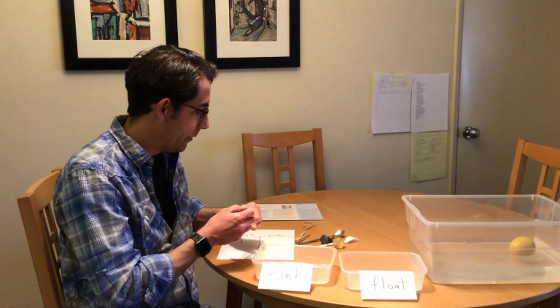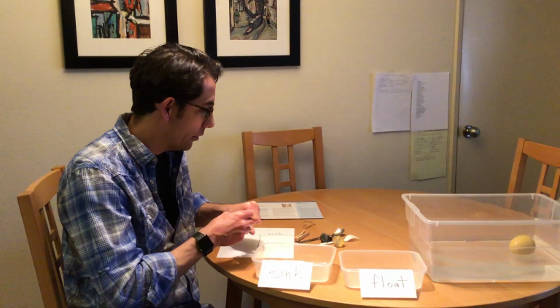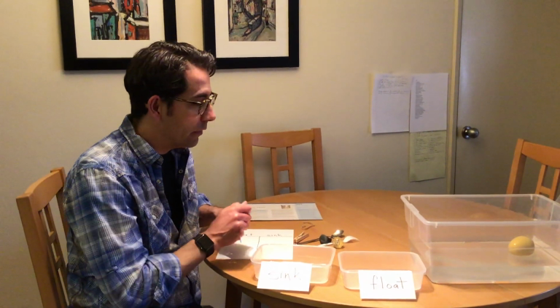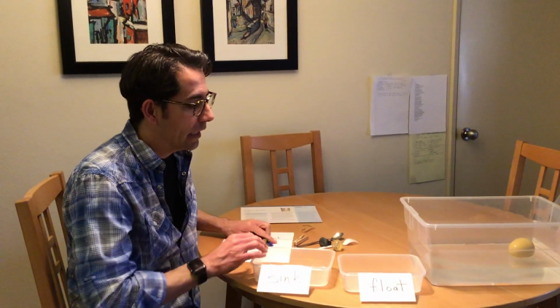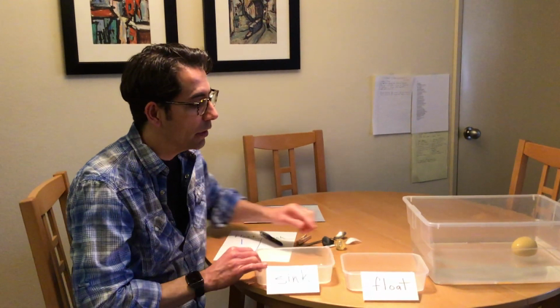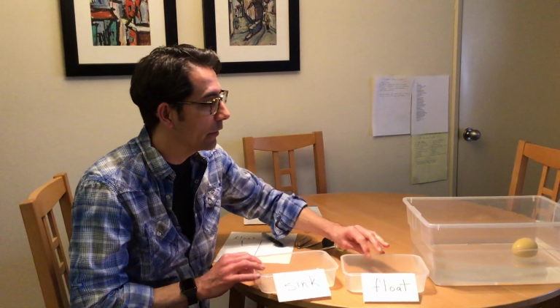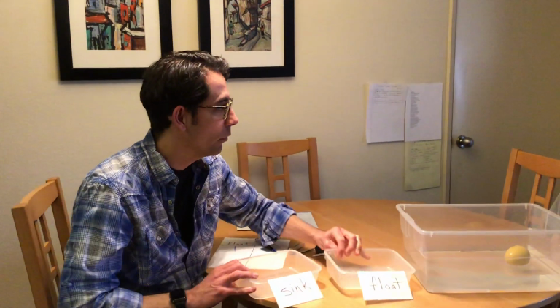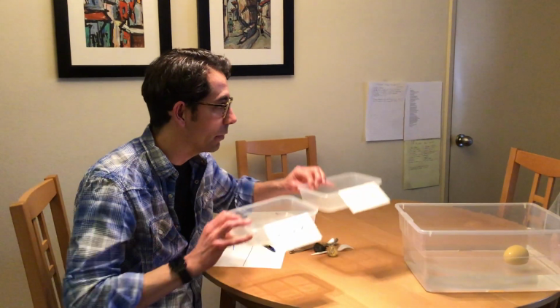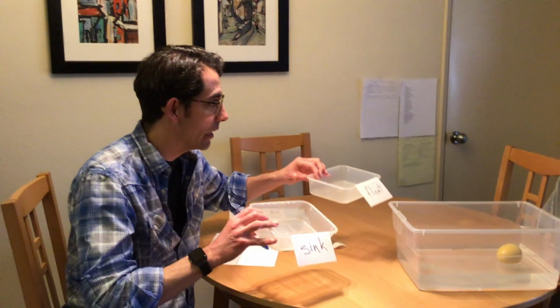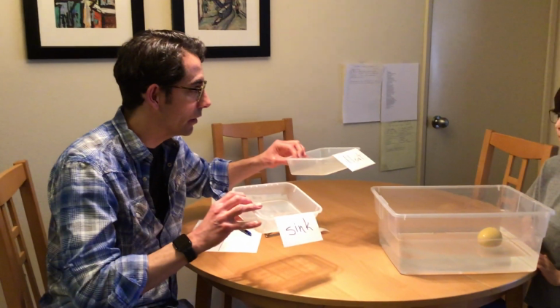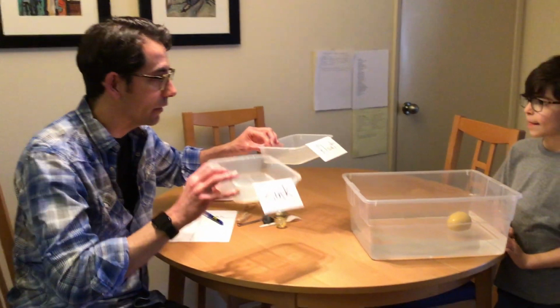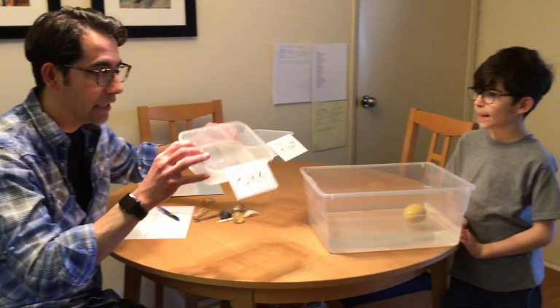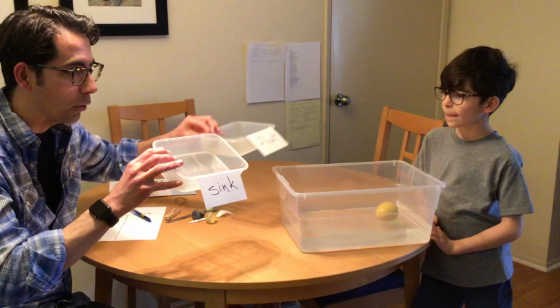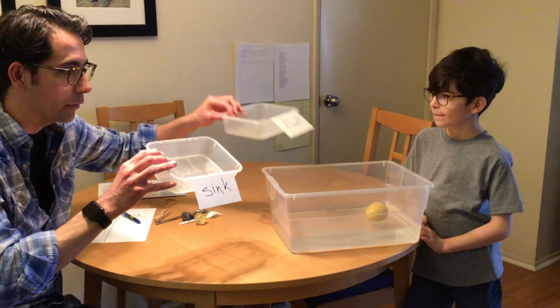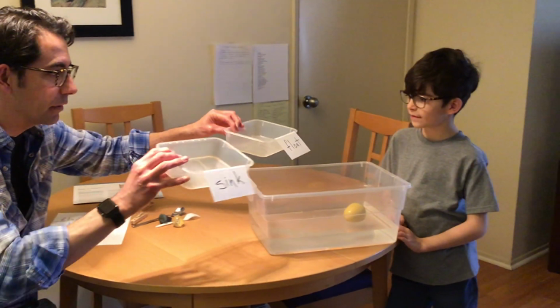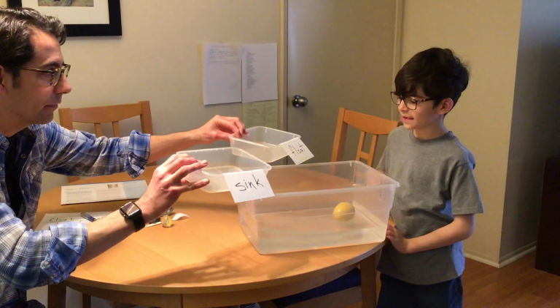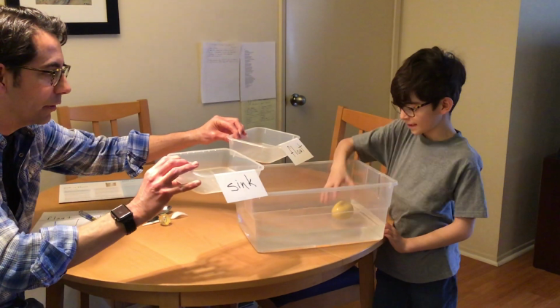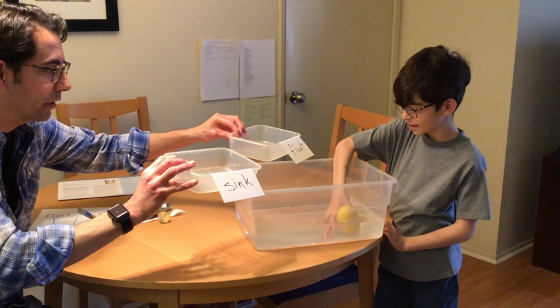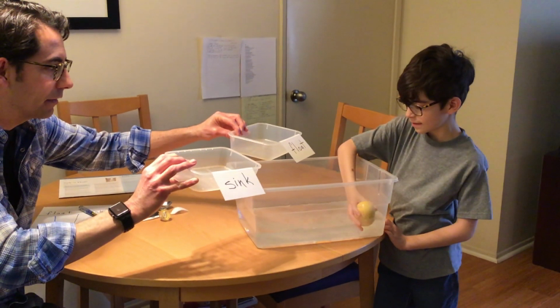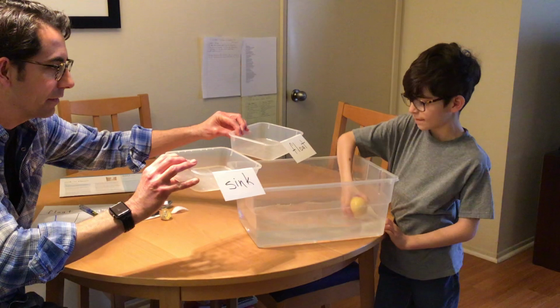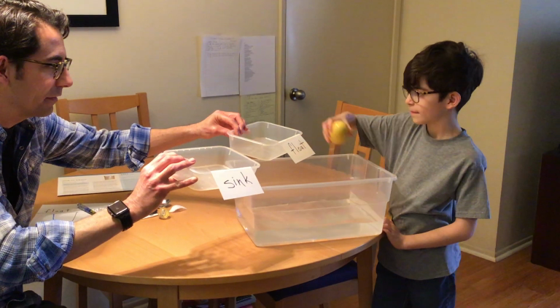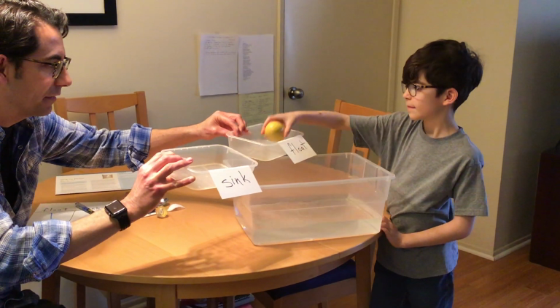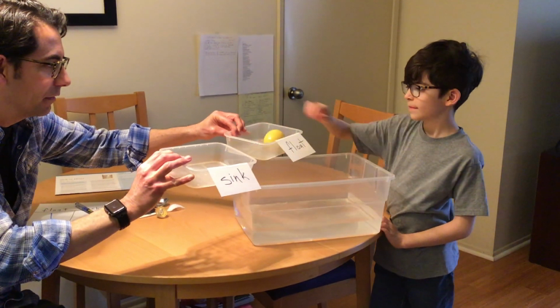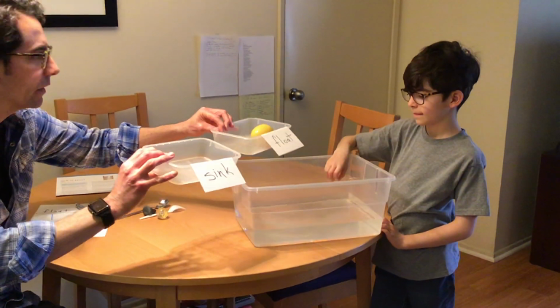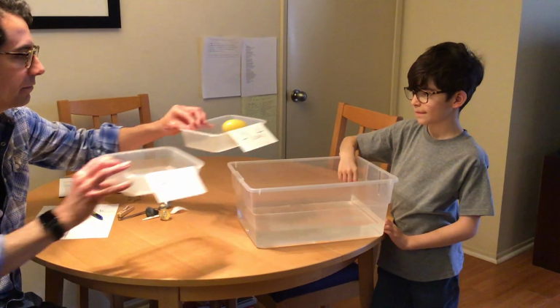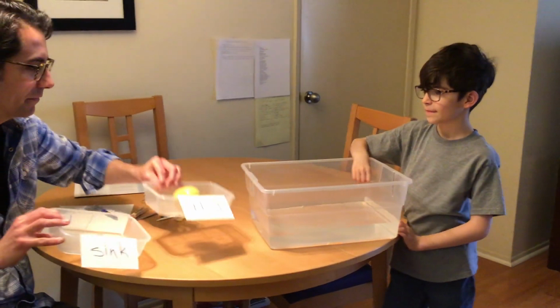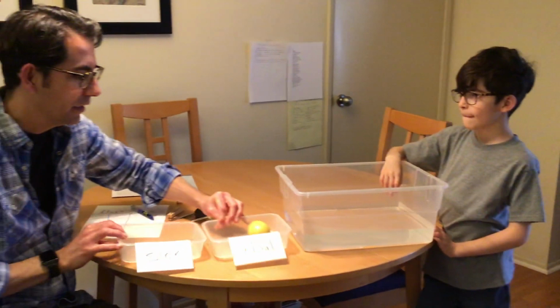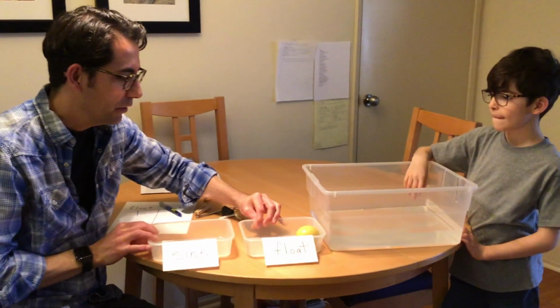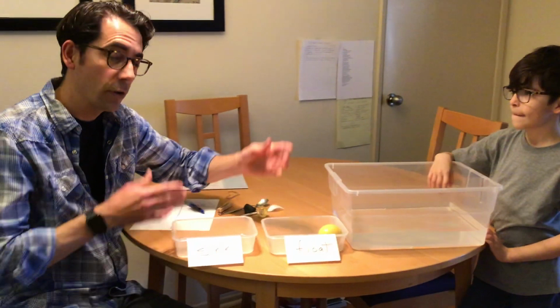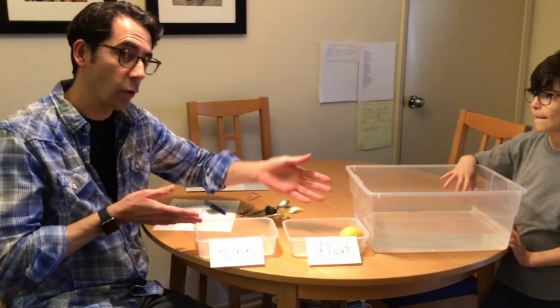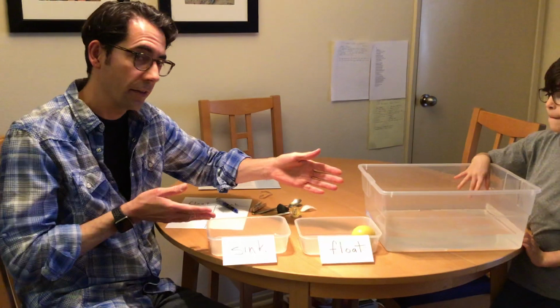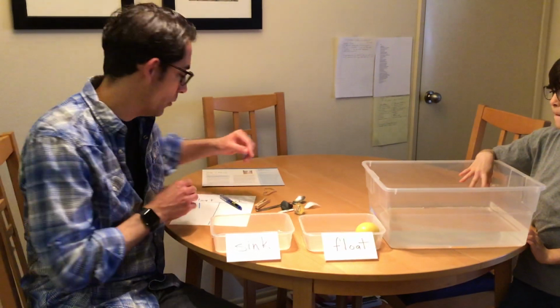Emma, do me a favor — can you put it in the tub where it belongs now? Does it go in the sink tub or the float? Perfect. So now we're sorting as well.